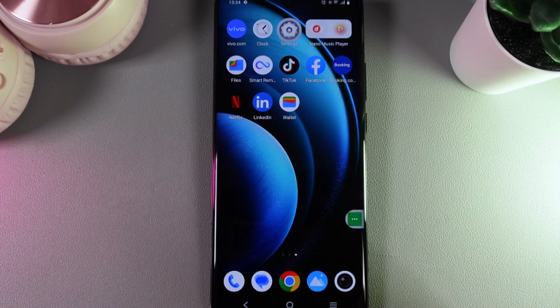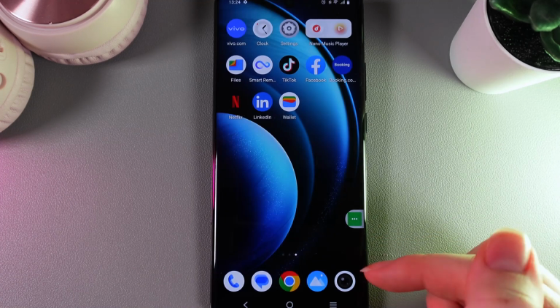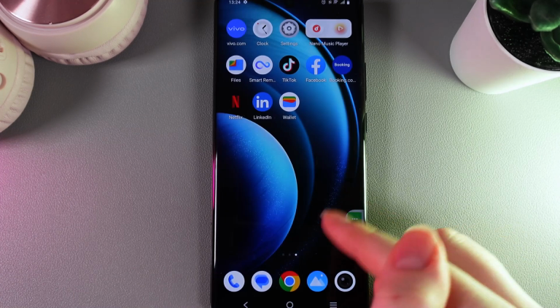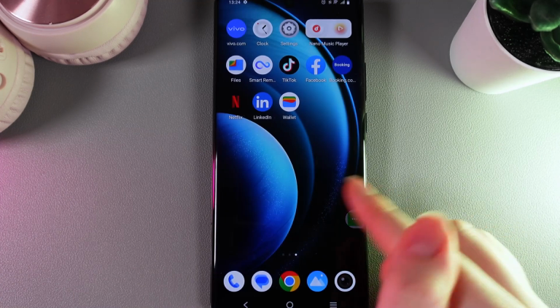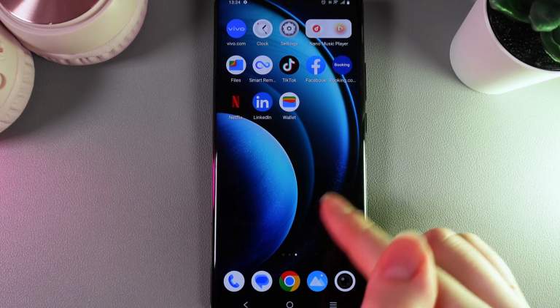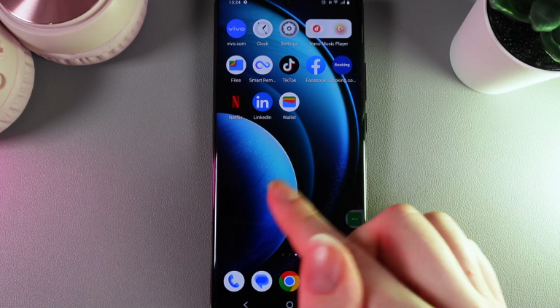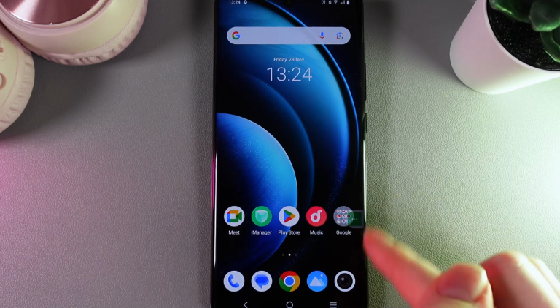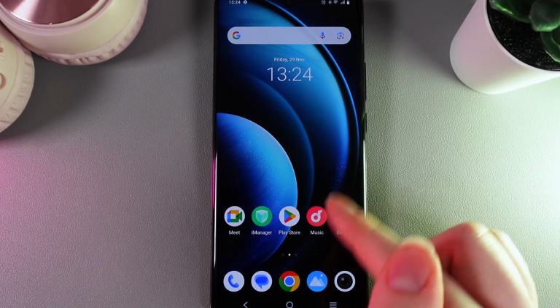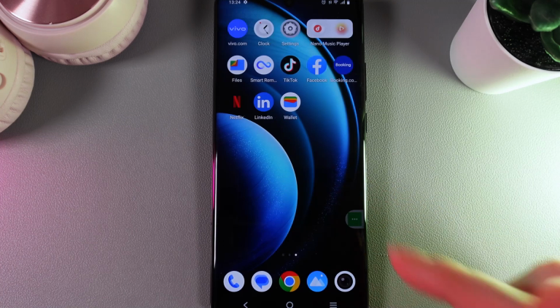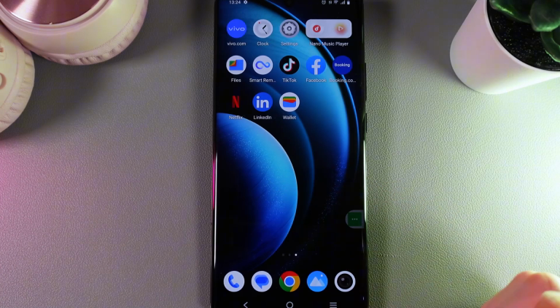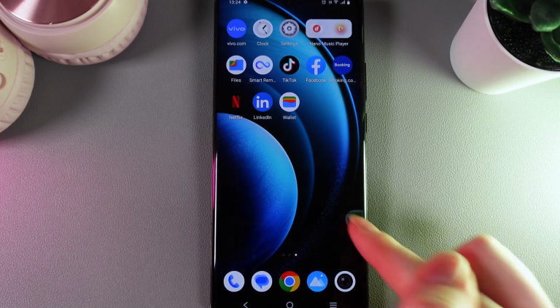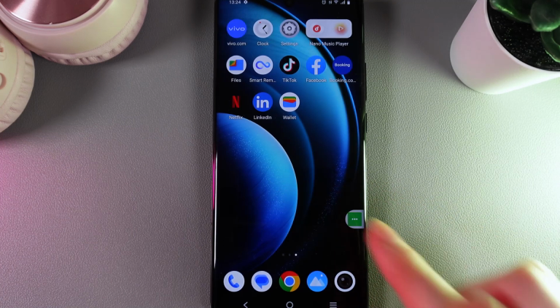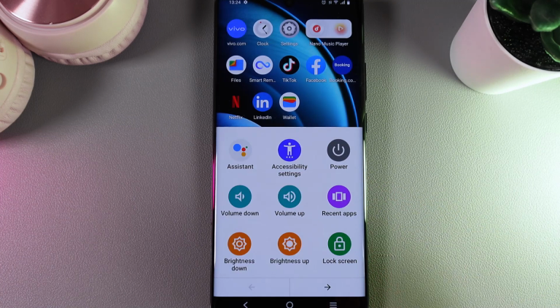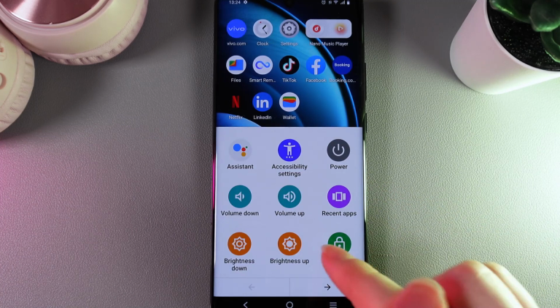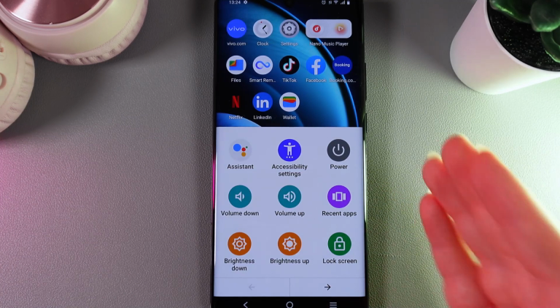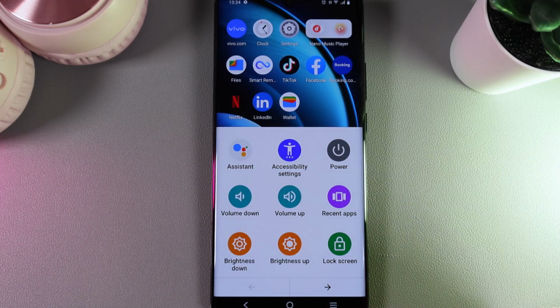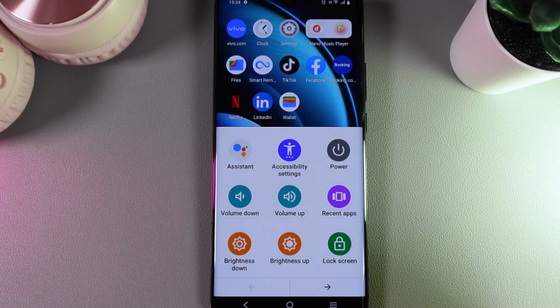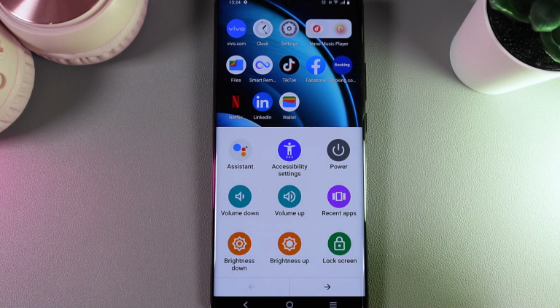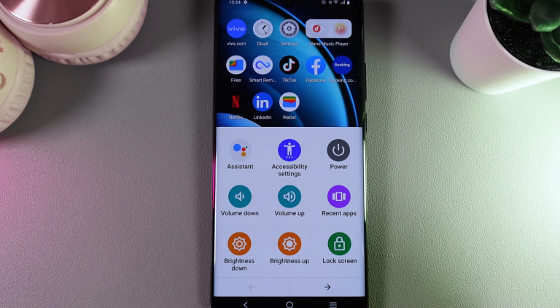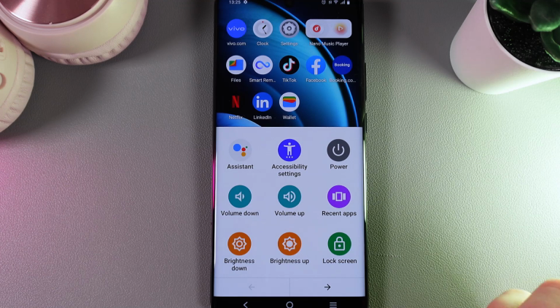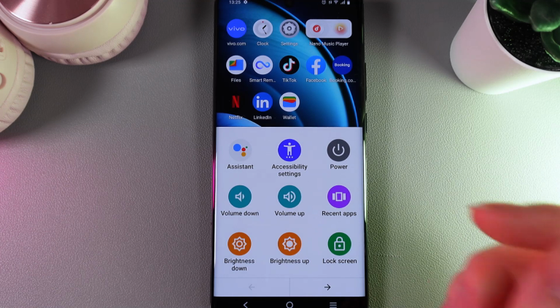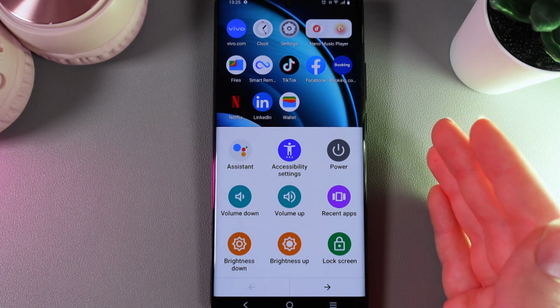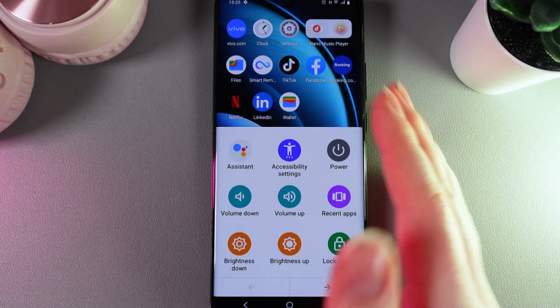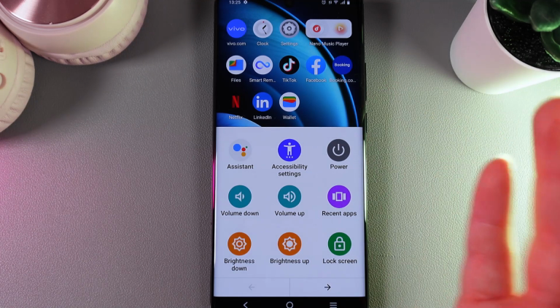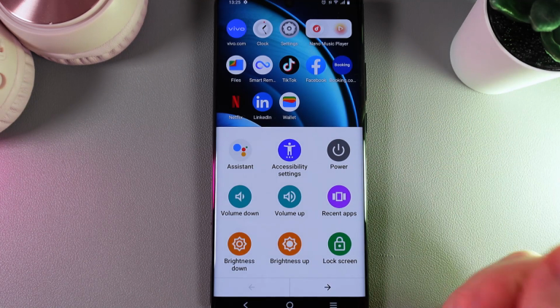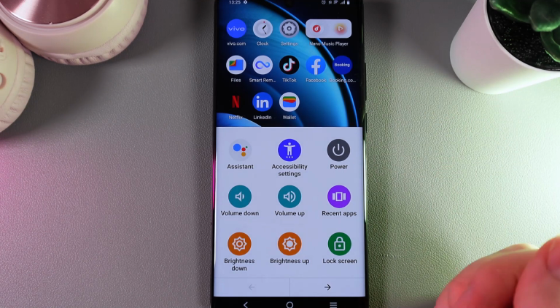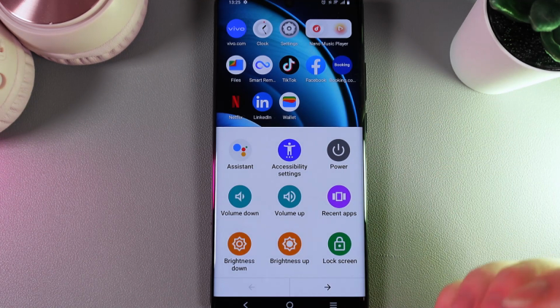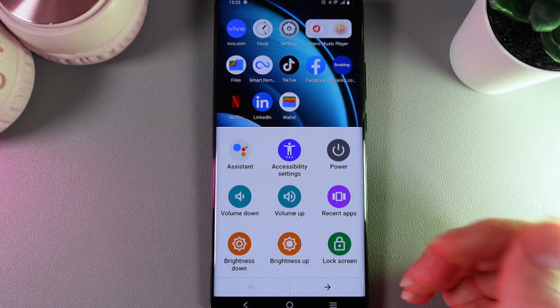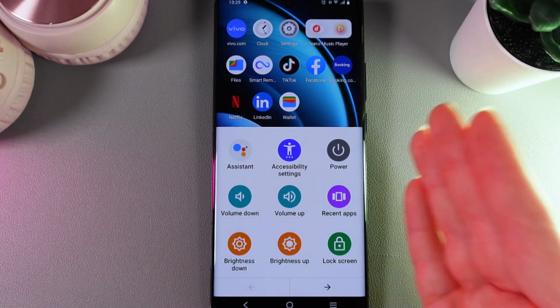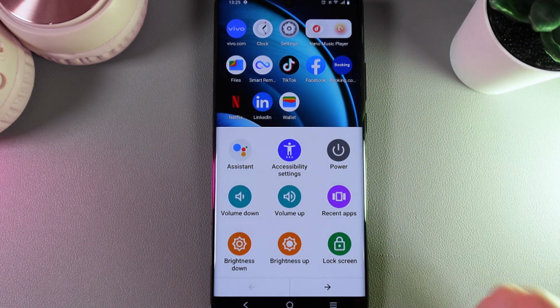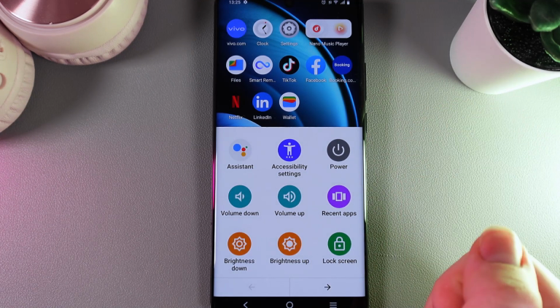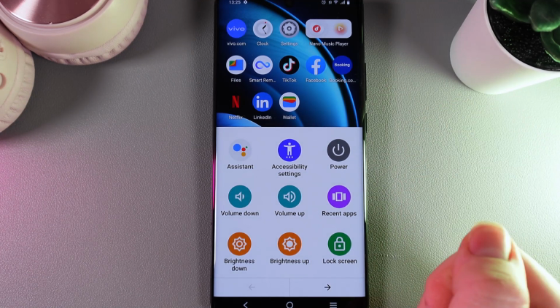Now on our screen we will get this little menu which will always be on the right edge, and by clicking on it here you can see a lot of interesting options and features — just a mini settings menu right on your screen.